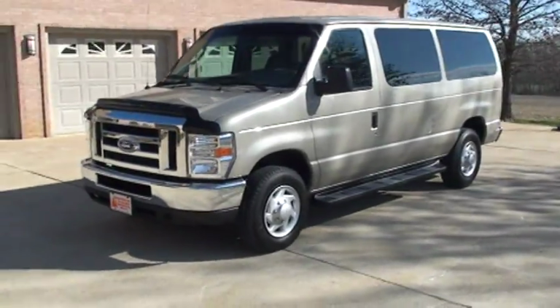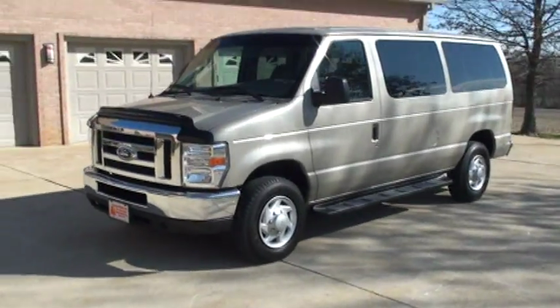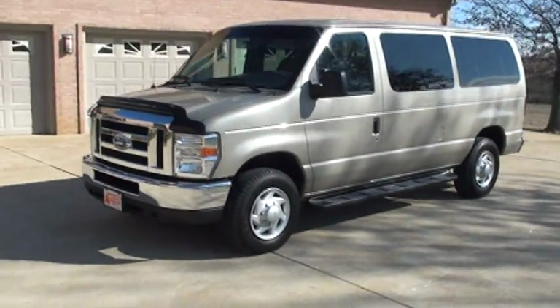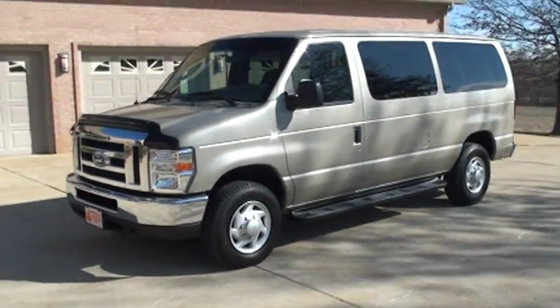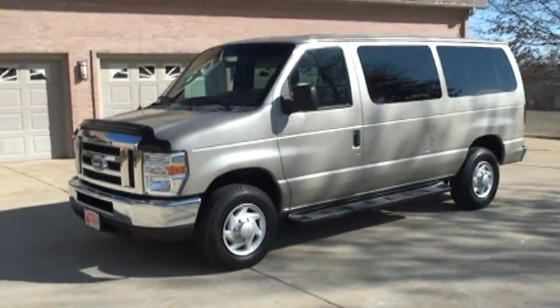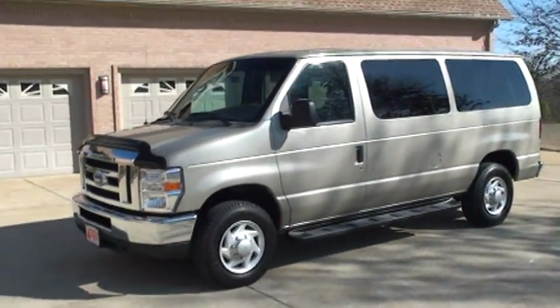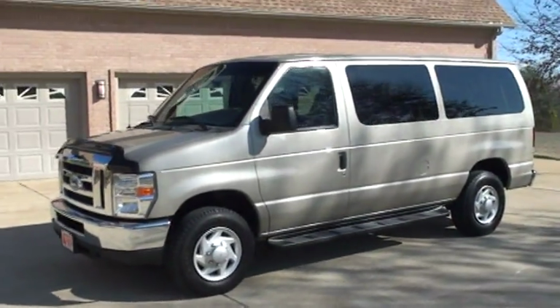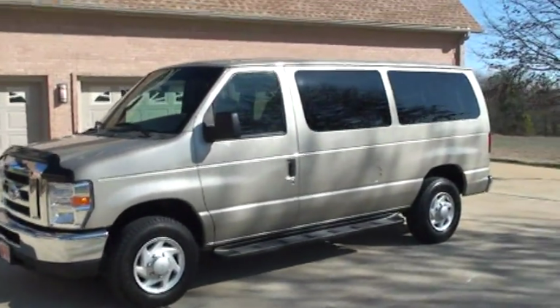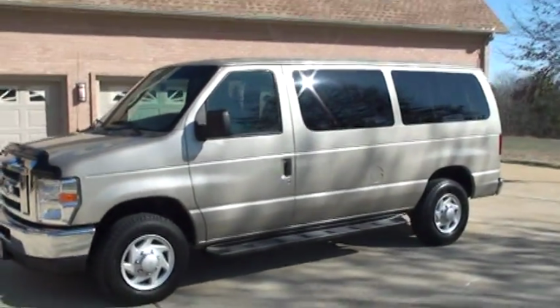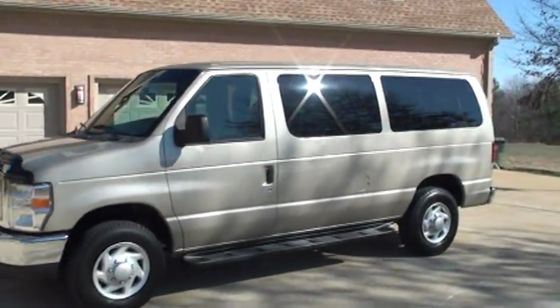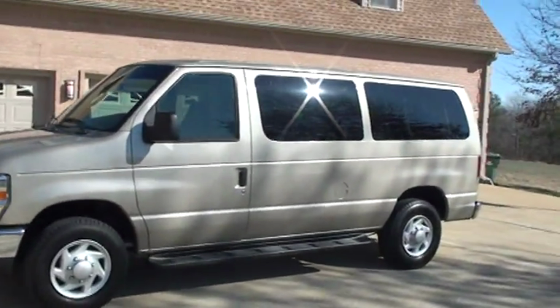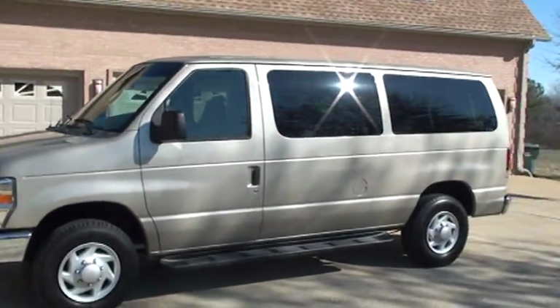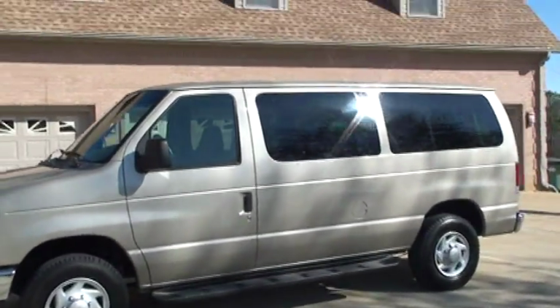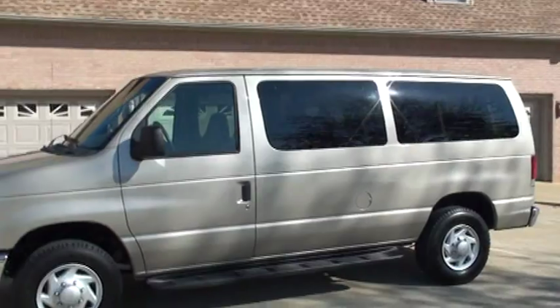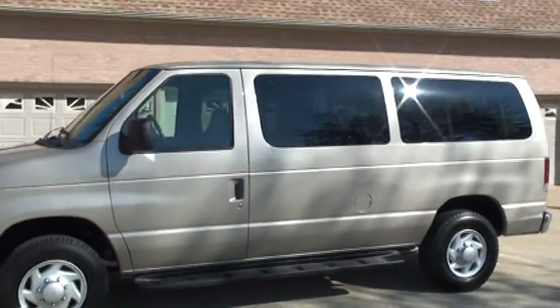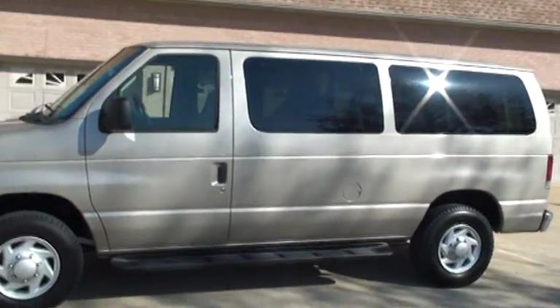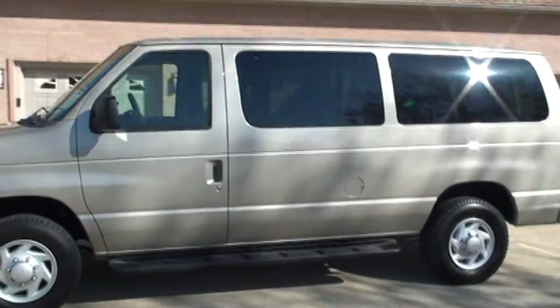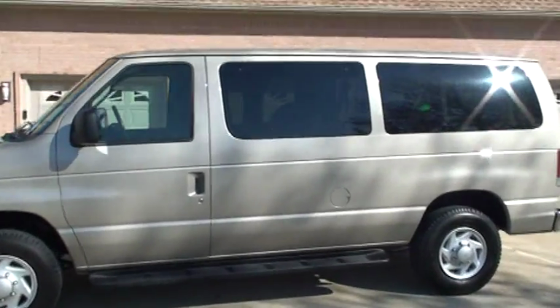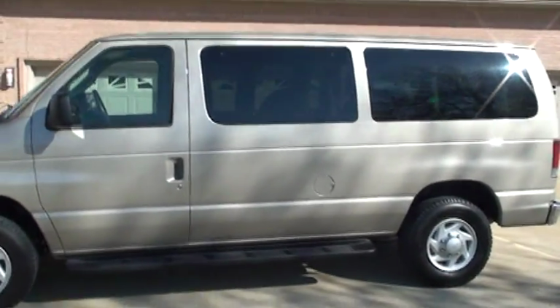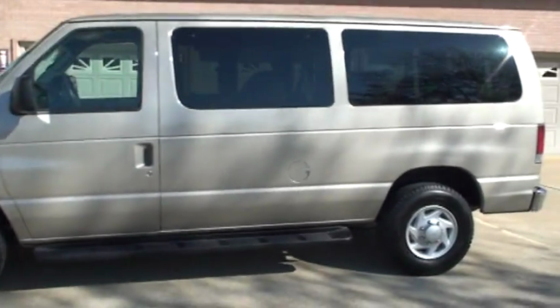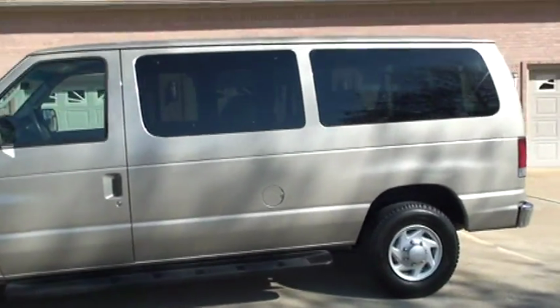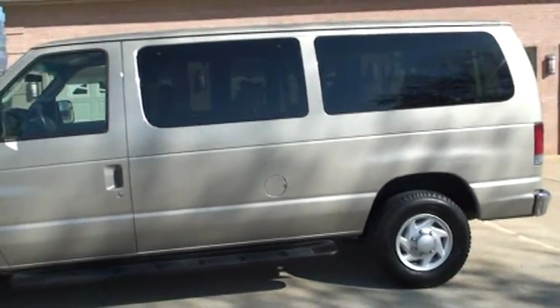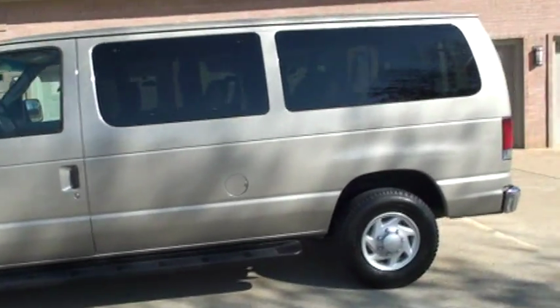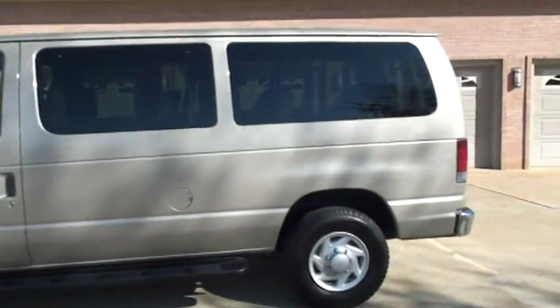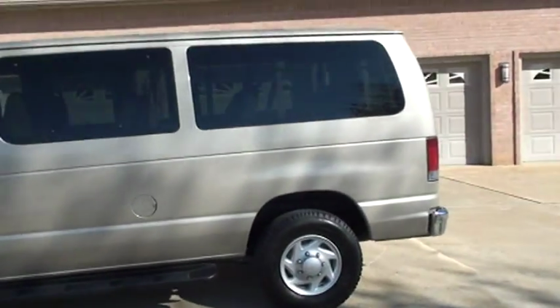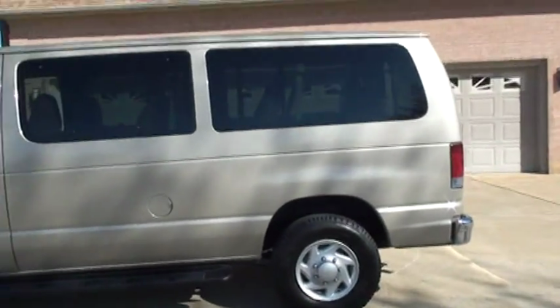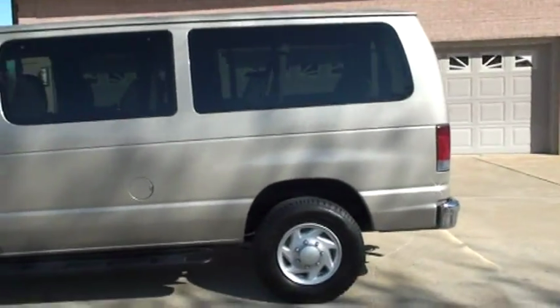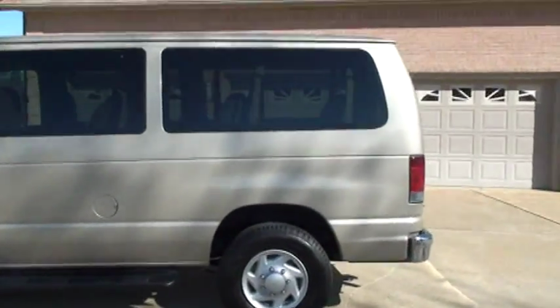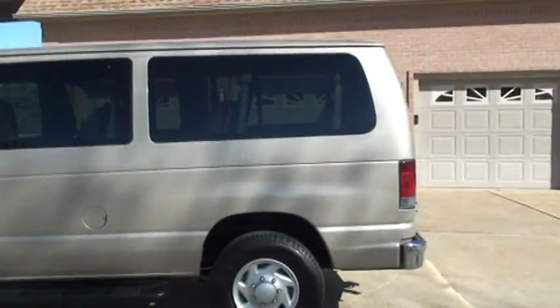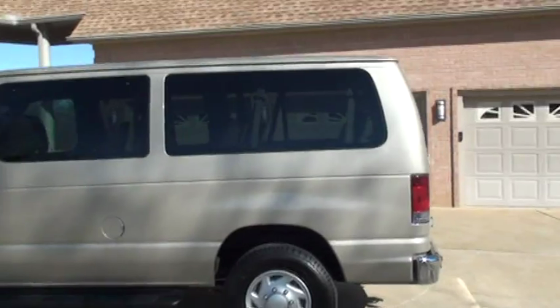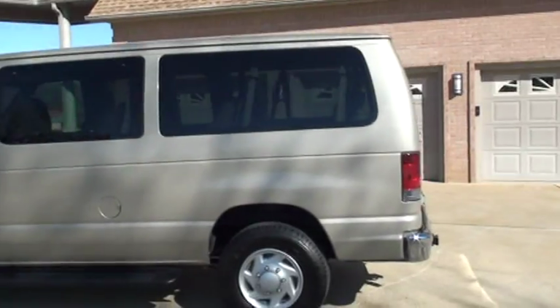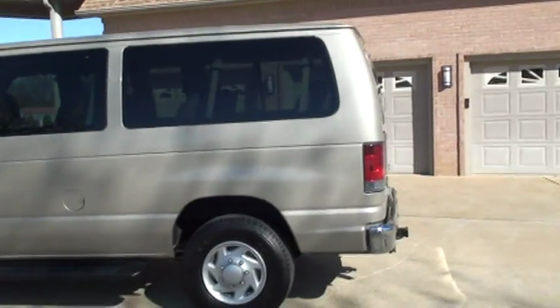This is an E350, so it's on a 1 ton chassis. It's in excellent condition, very low miles — only 73,000.